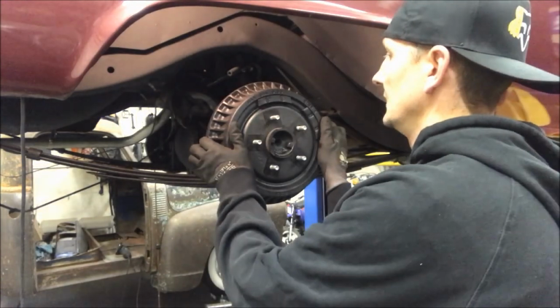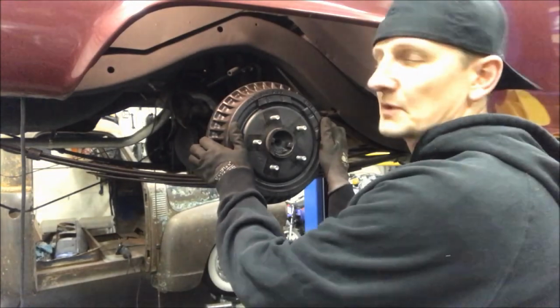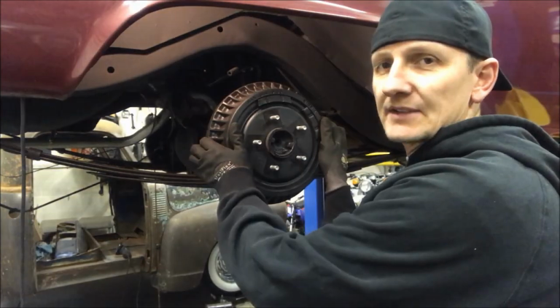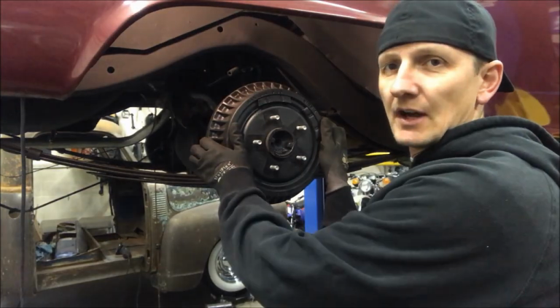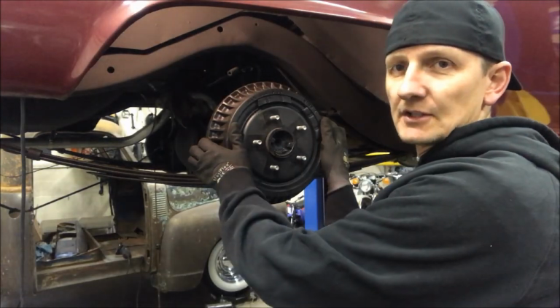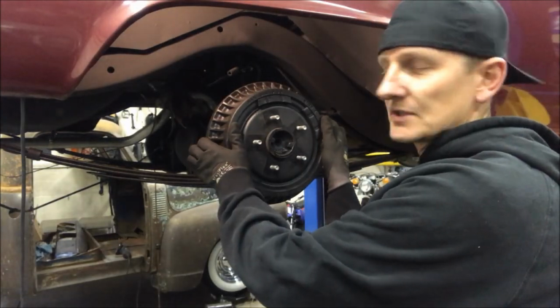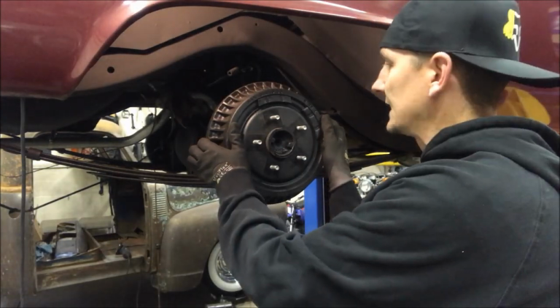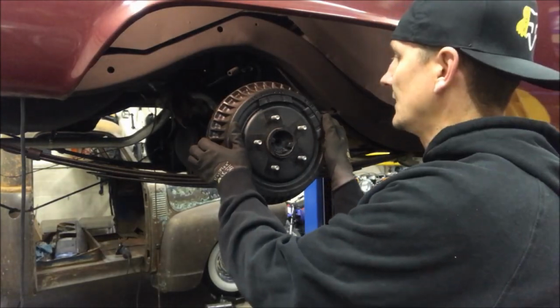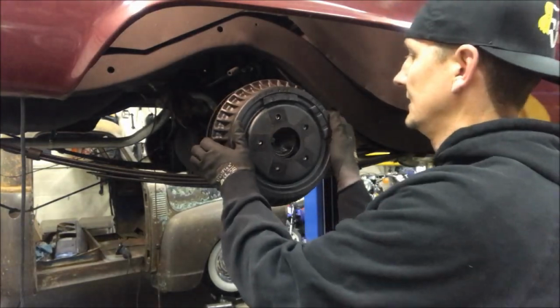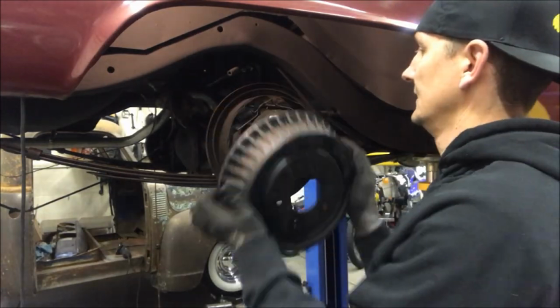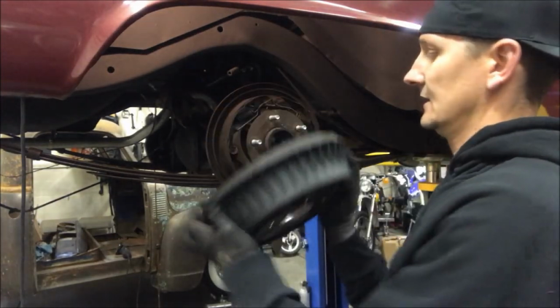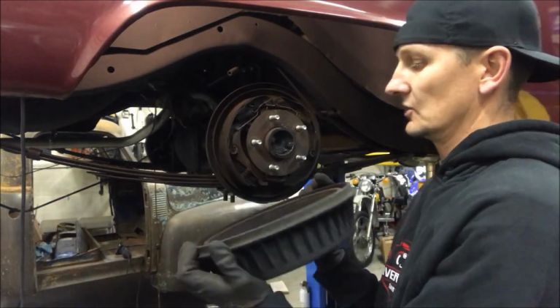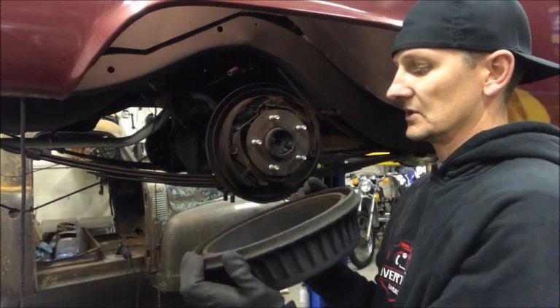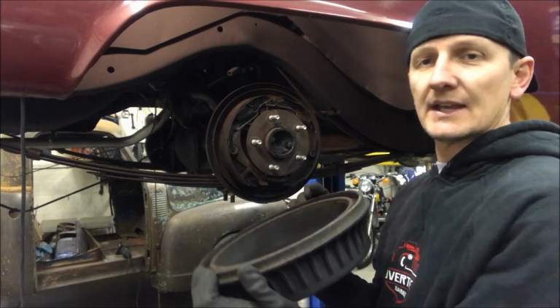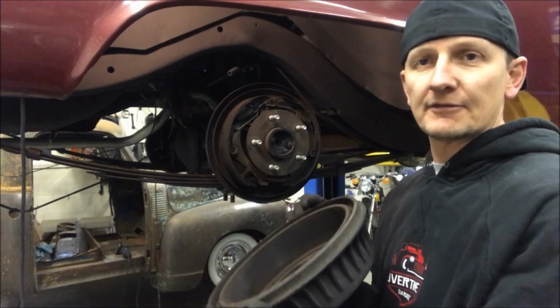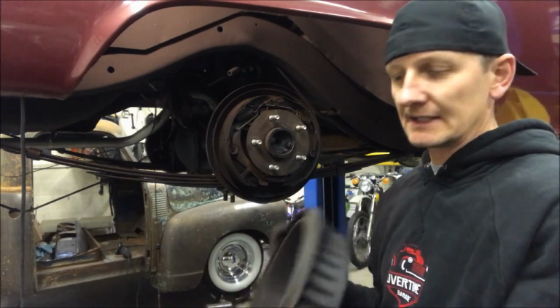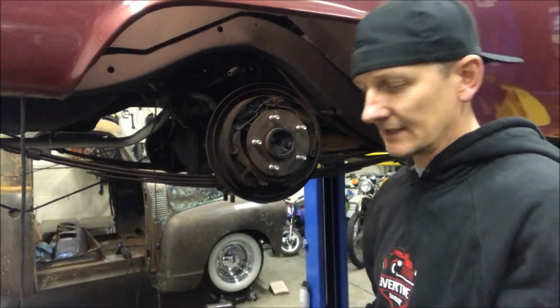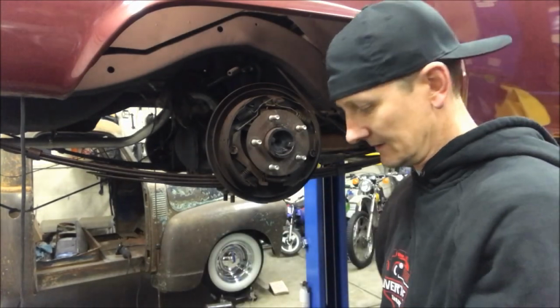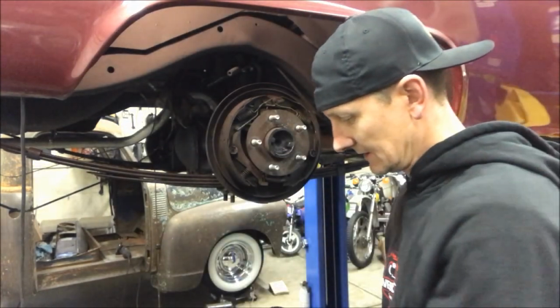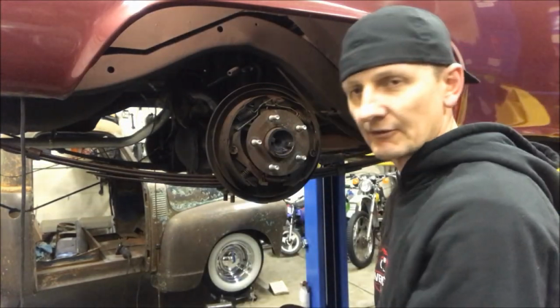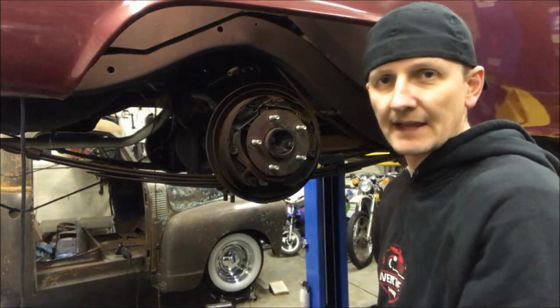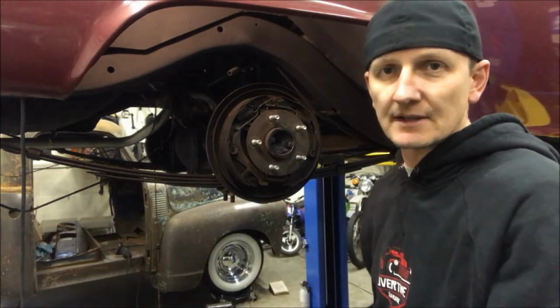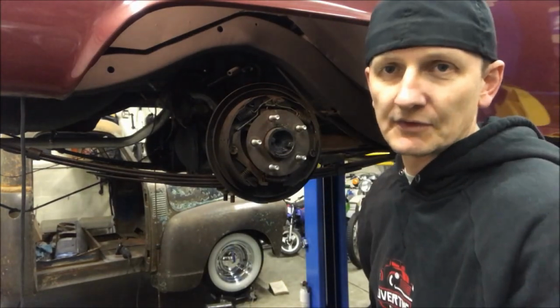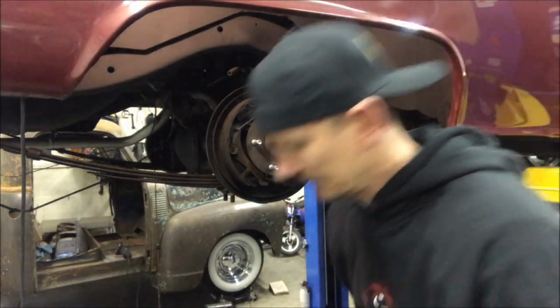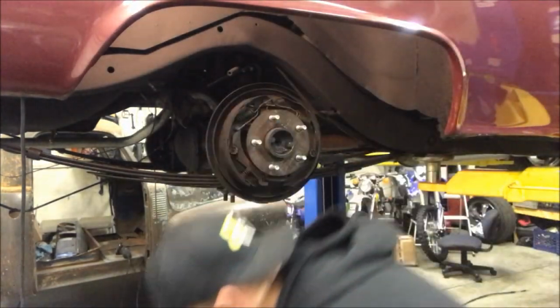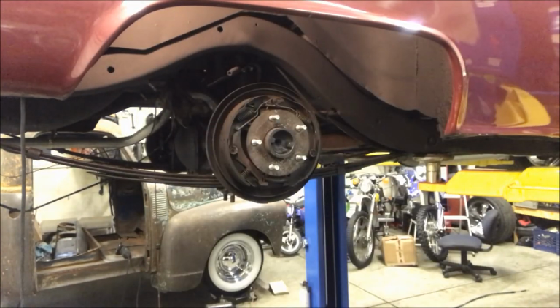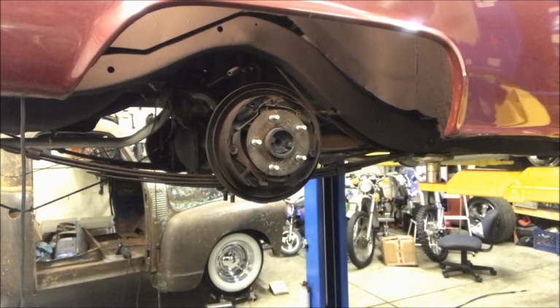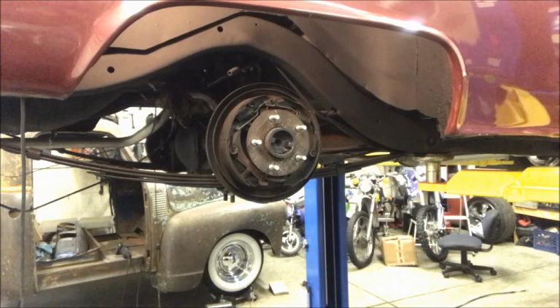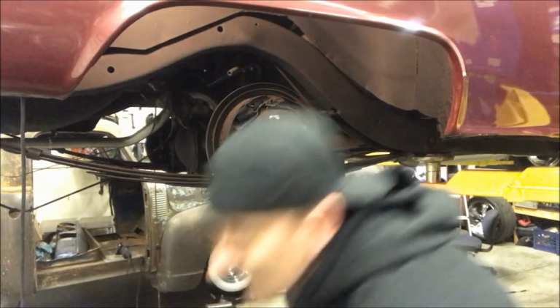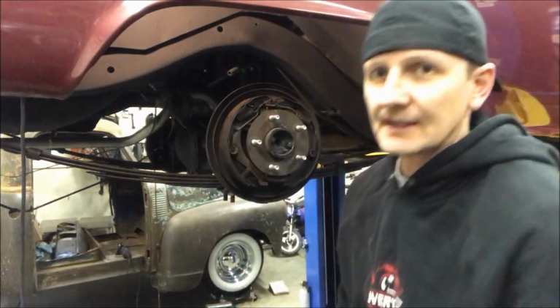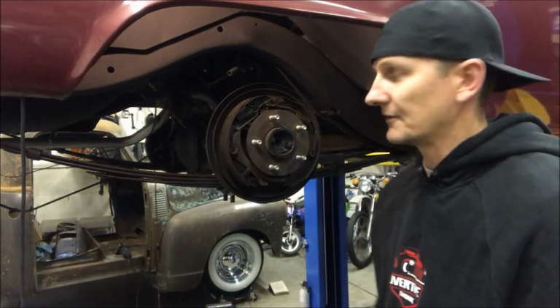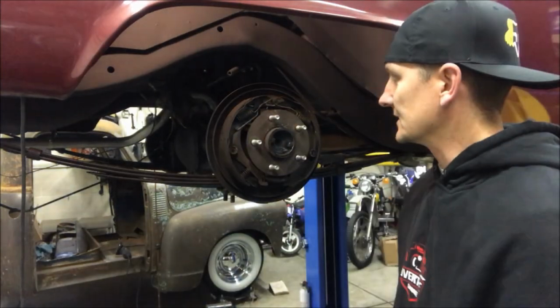So if your brakes are off and your emergency brake is off, your drum should slide off fairly easily. I've already had these off, so it came off easier.